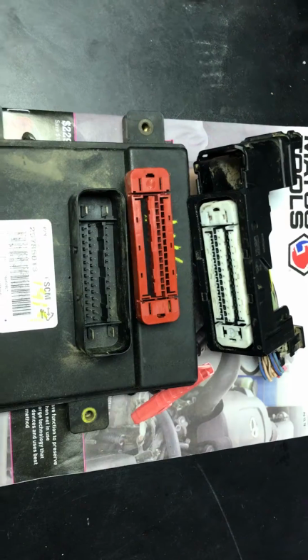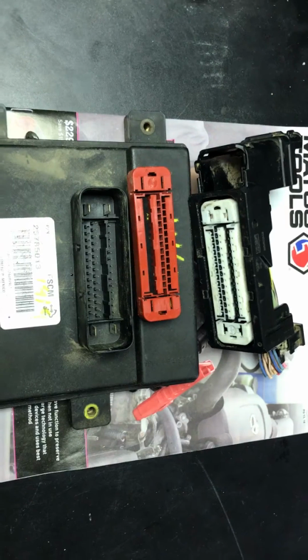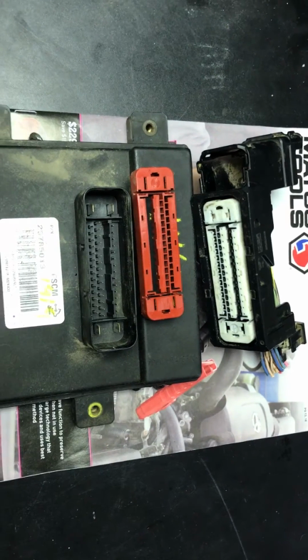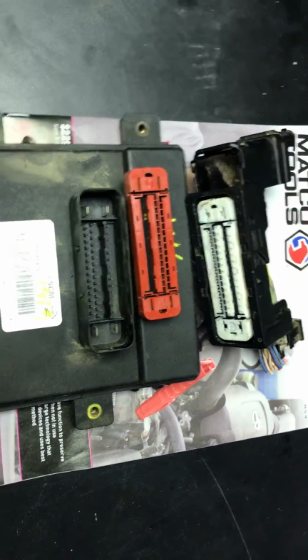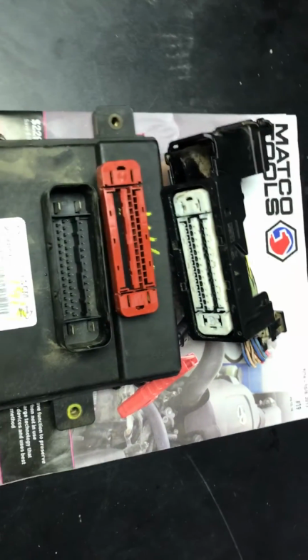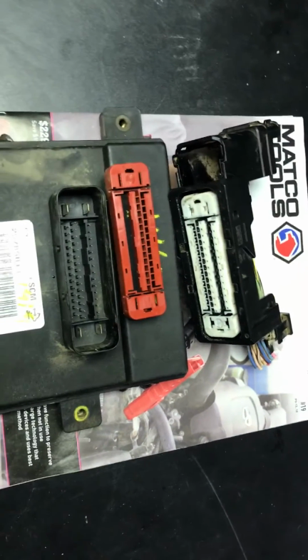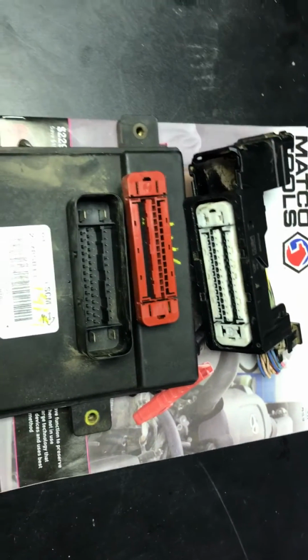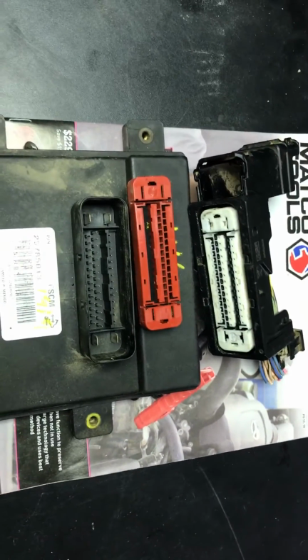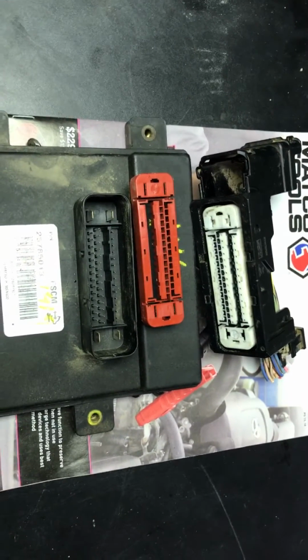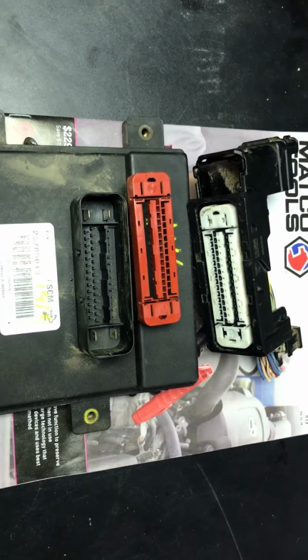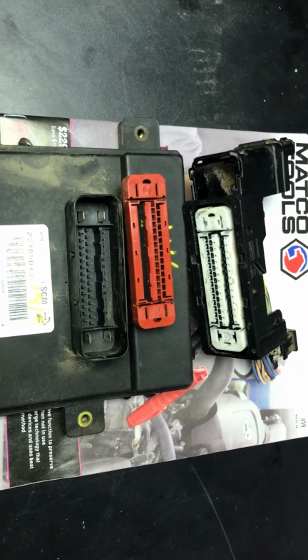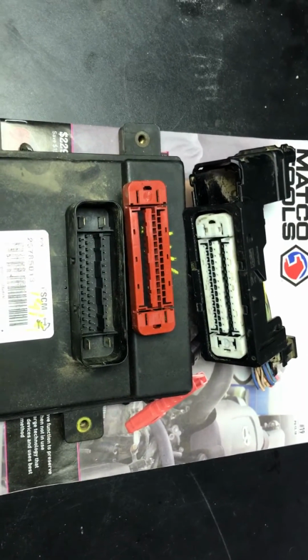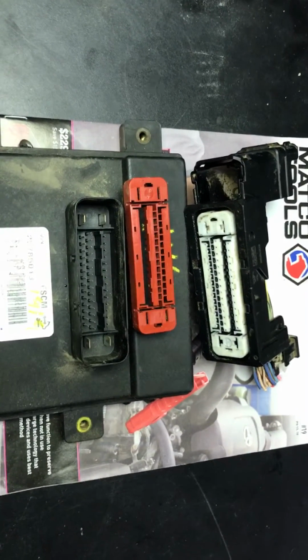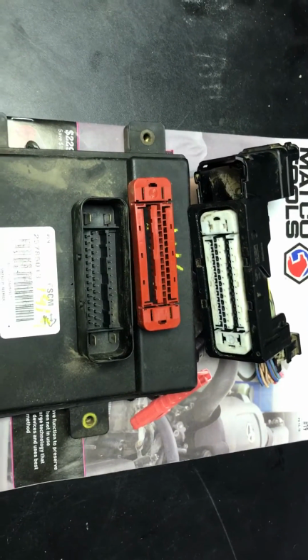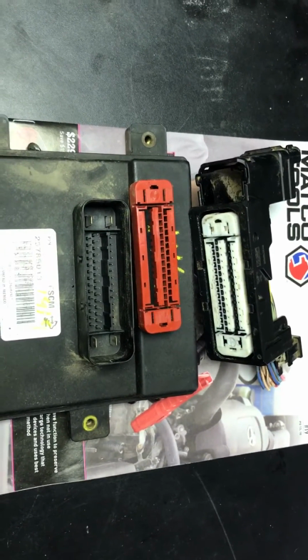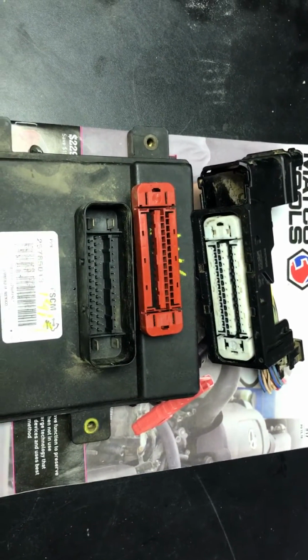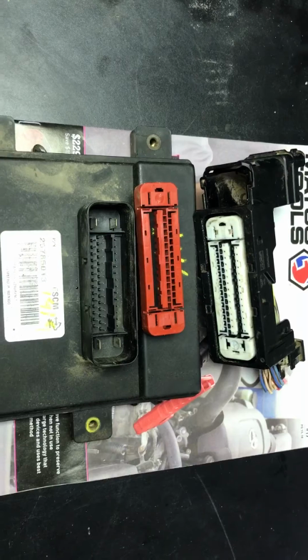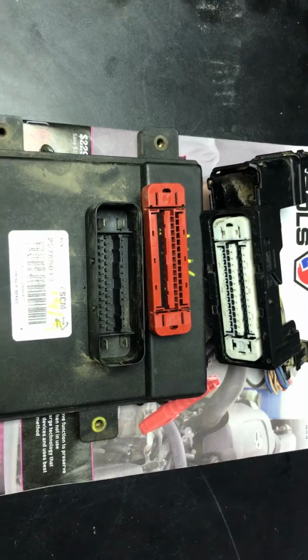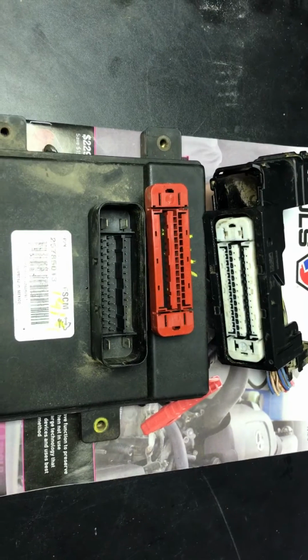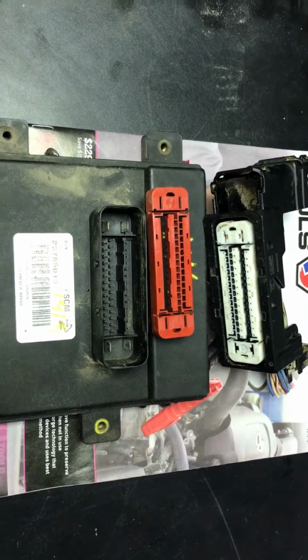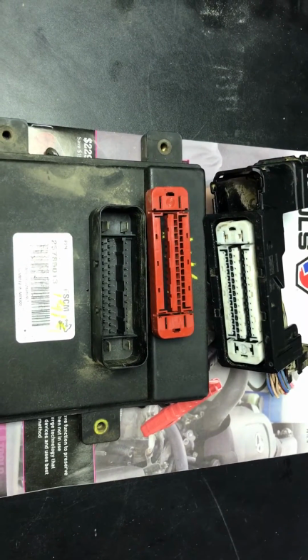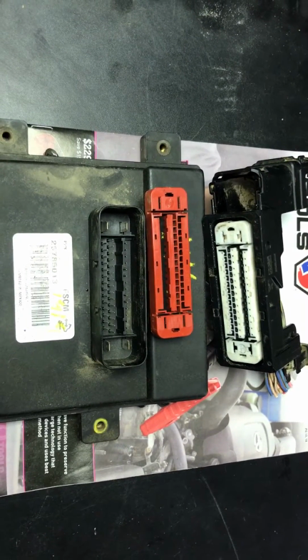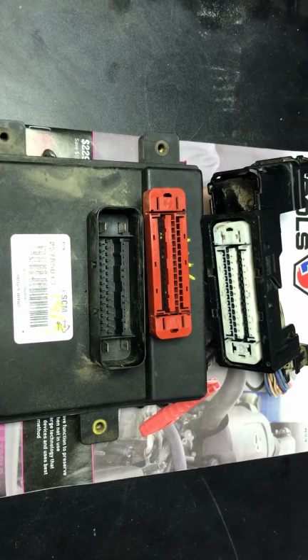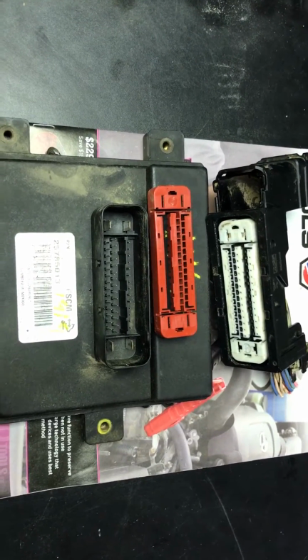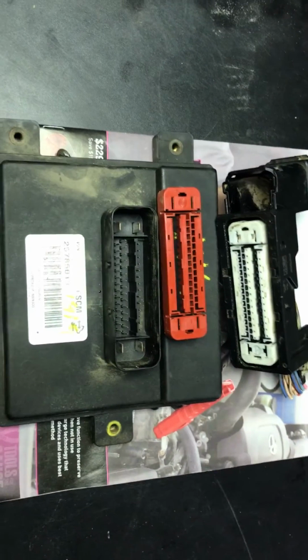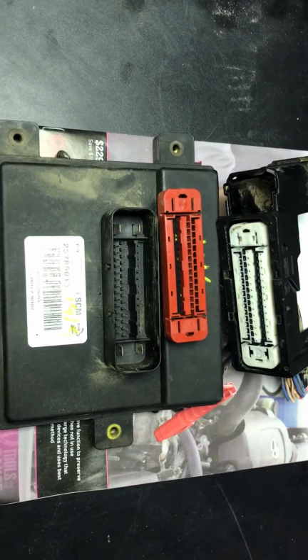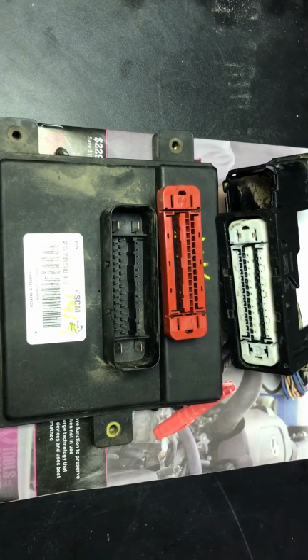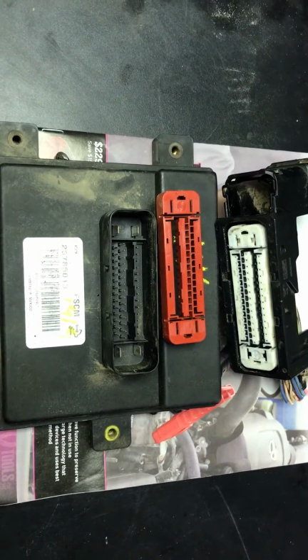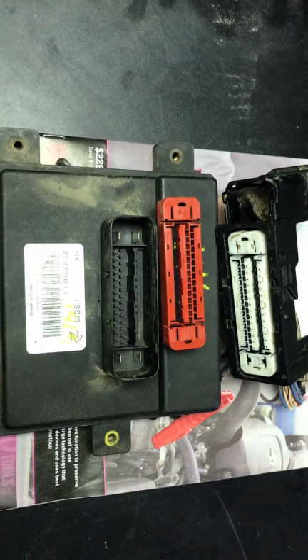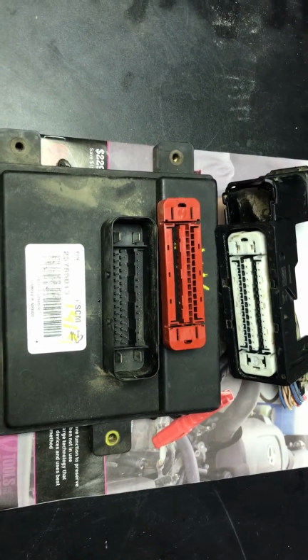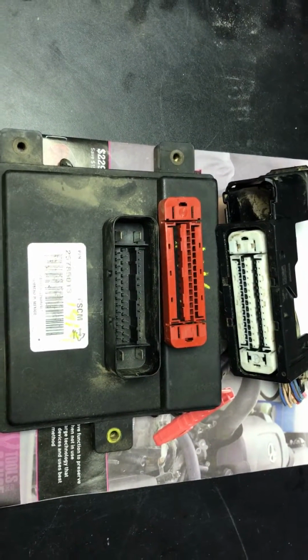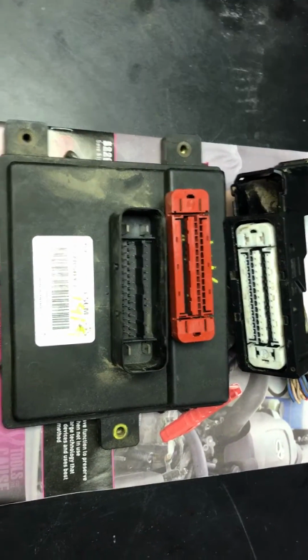Hey everybody, it's Eric here with Spartan Auto Works and GMFlash.com. Today I just want to make a really quick video discussing the fuel system control module connectors and the suspension control module connectors.